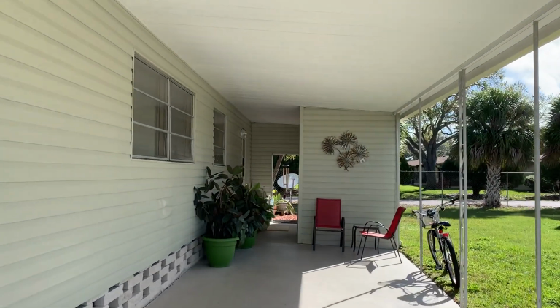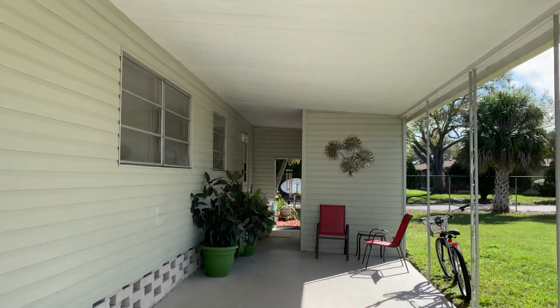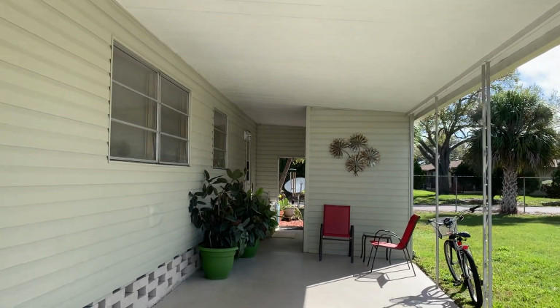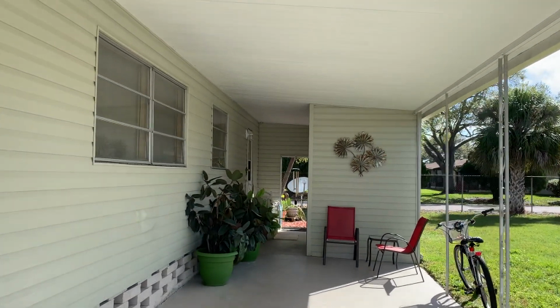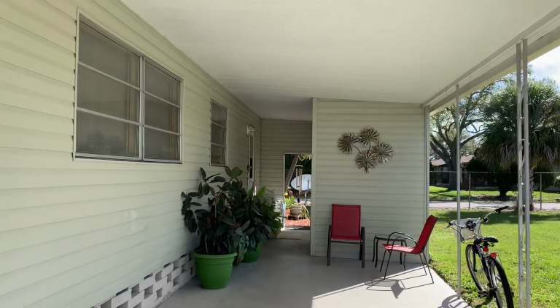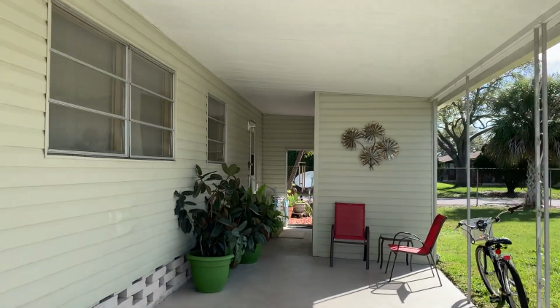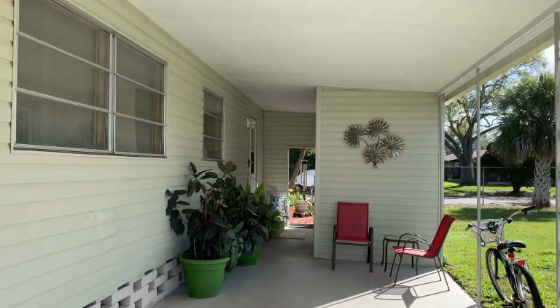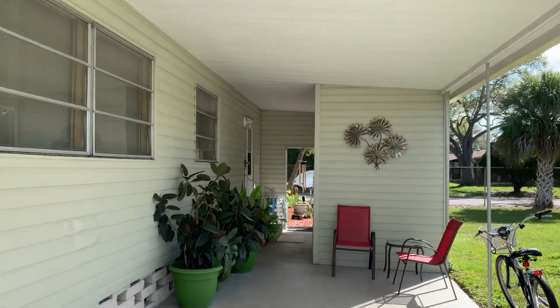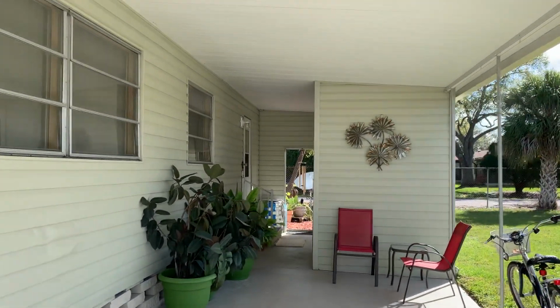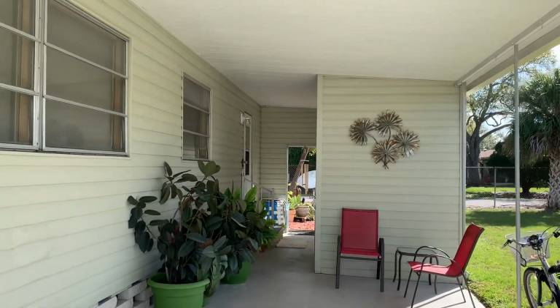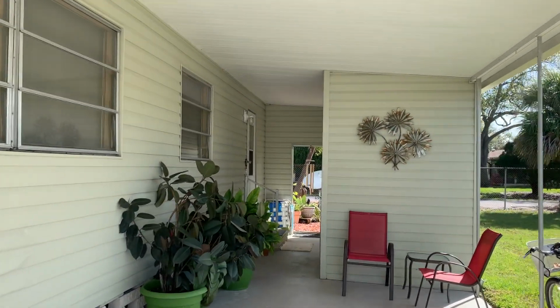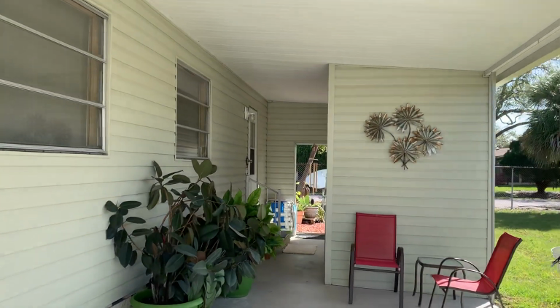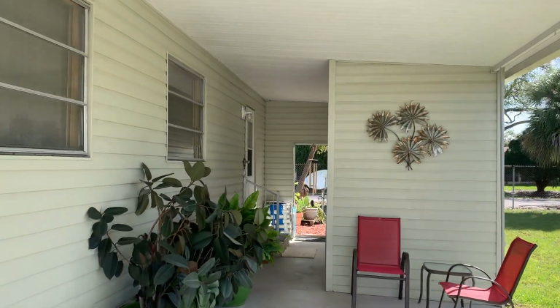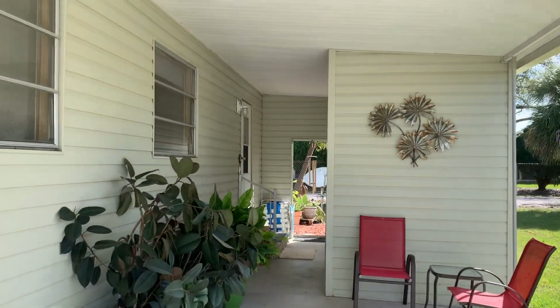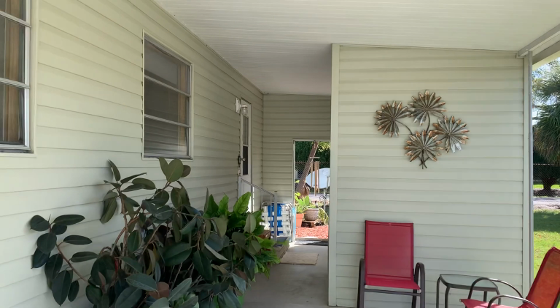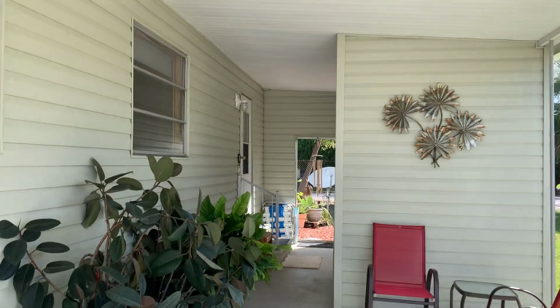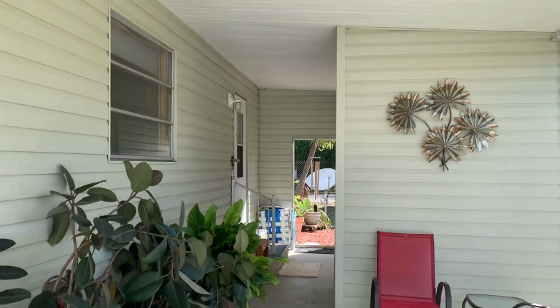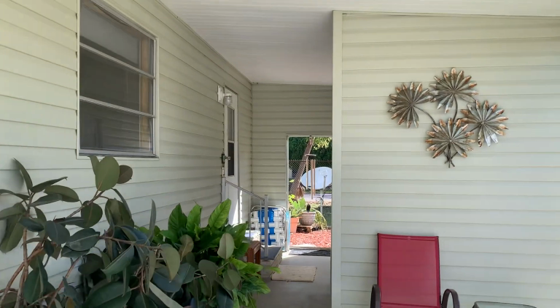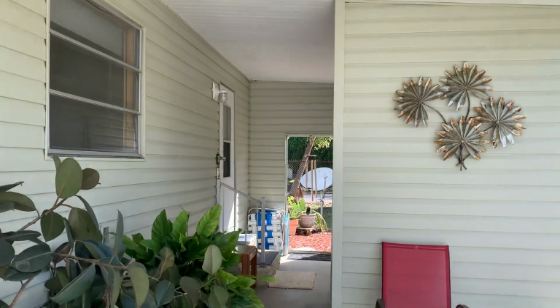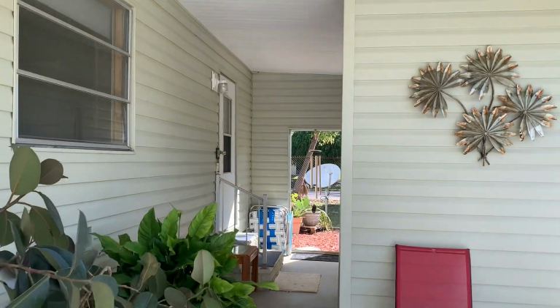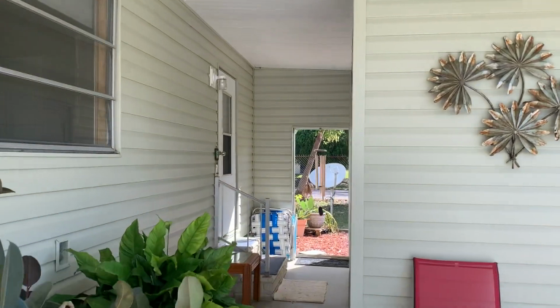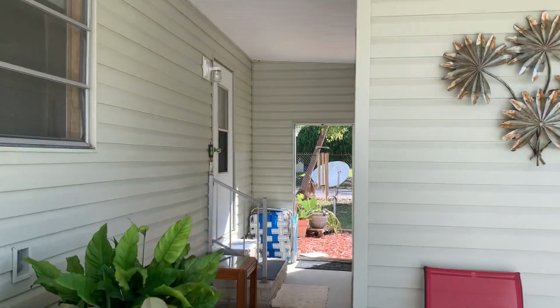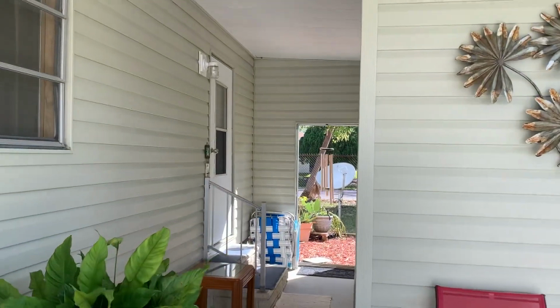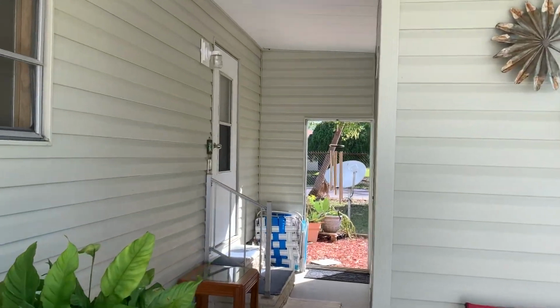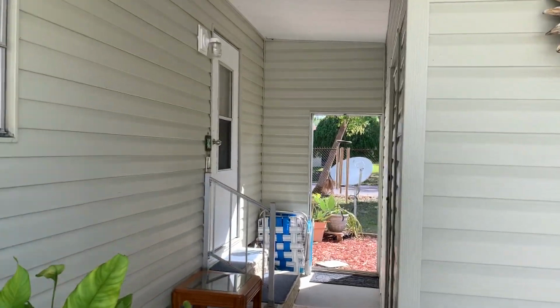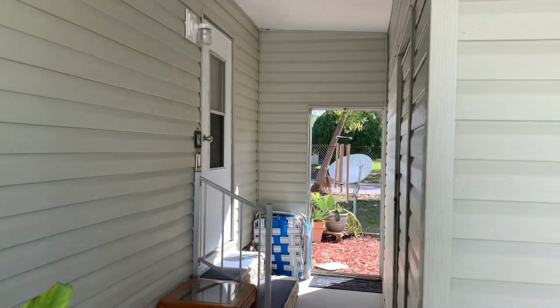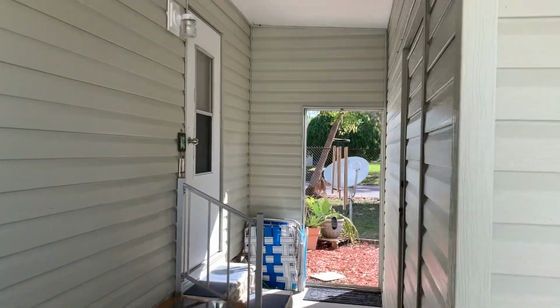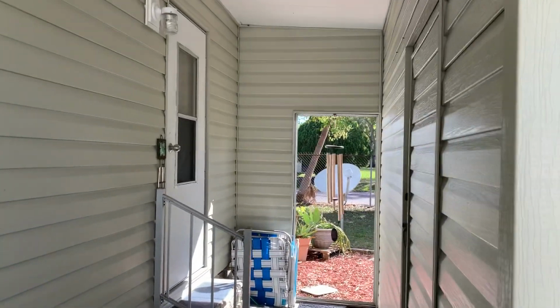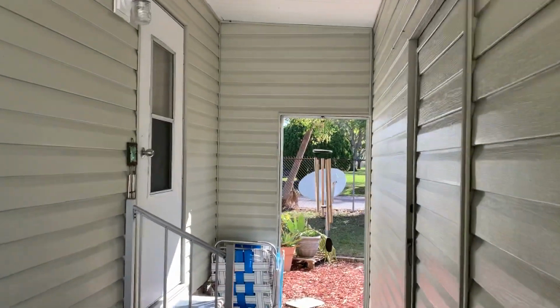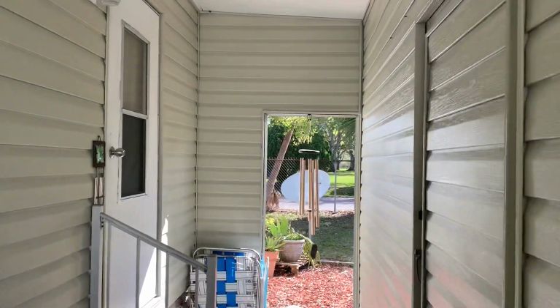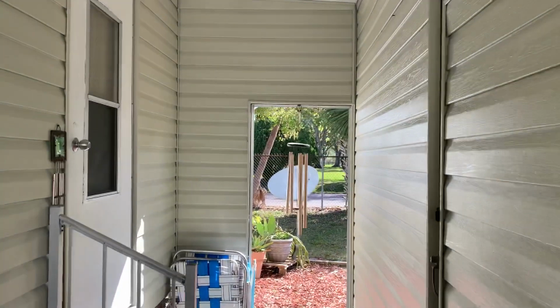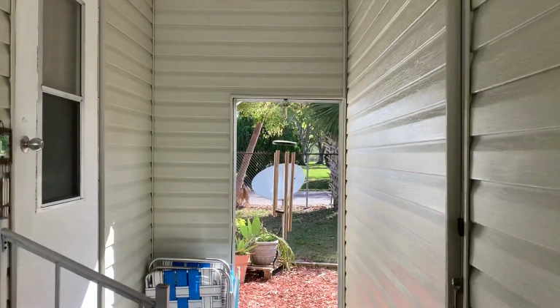Hi, this is Greg with SLR Mobile Homes. We're in Lincolnshire Estates. Got the chimes going here.